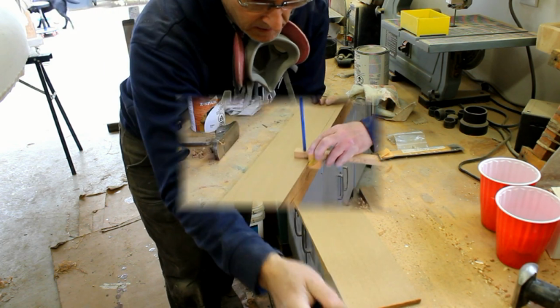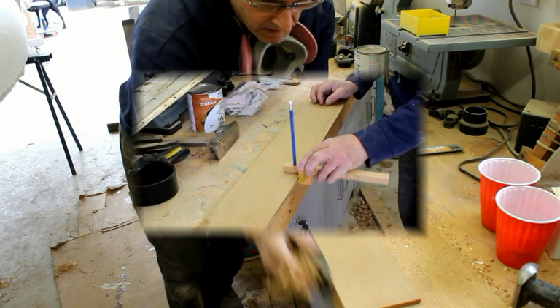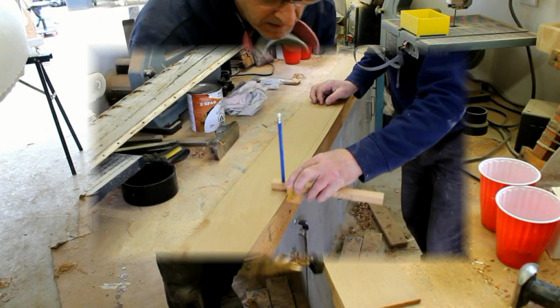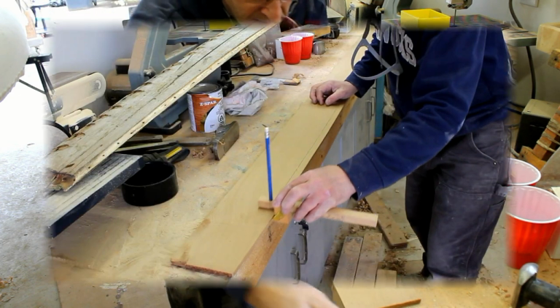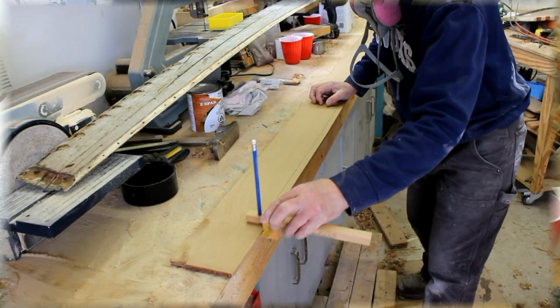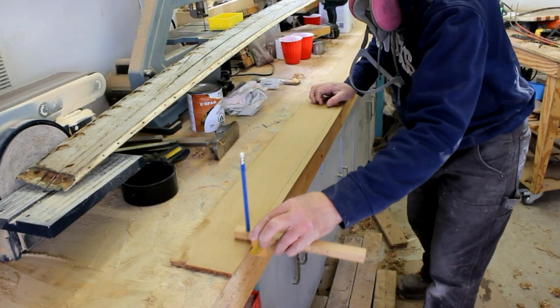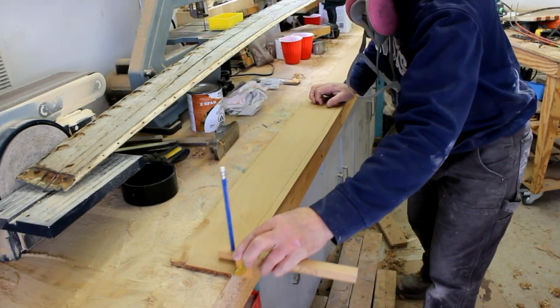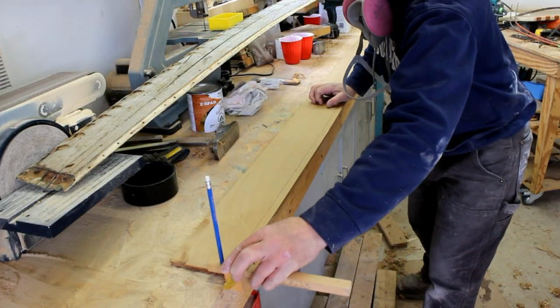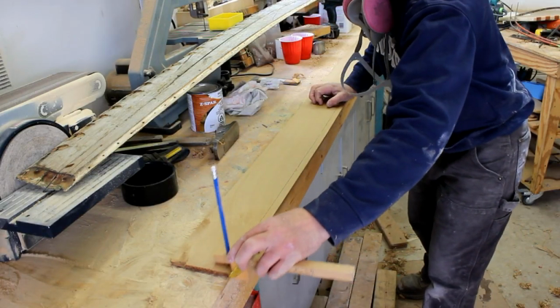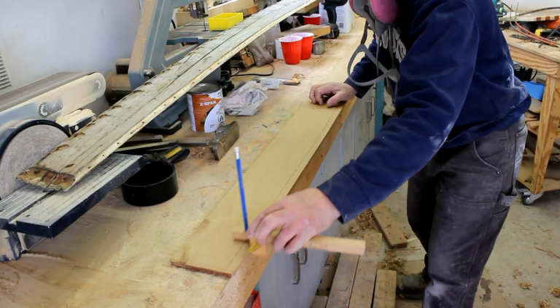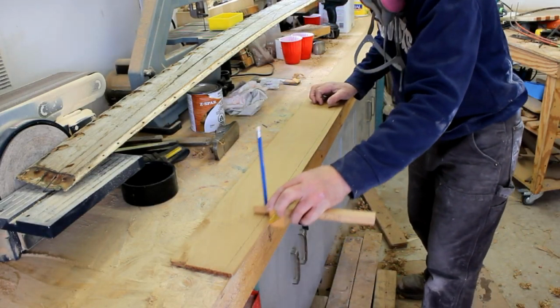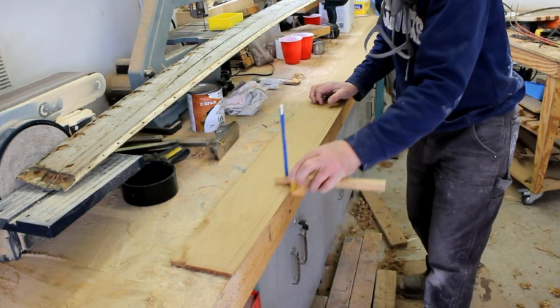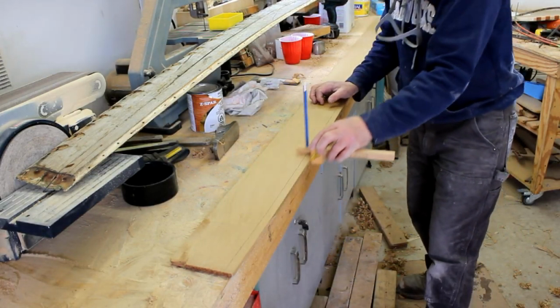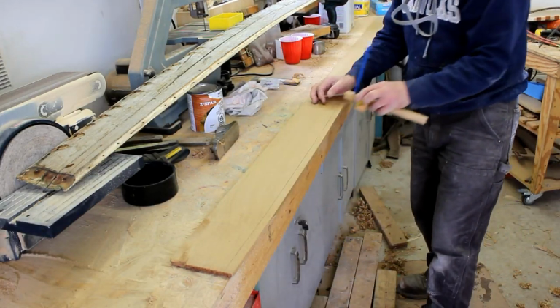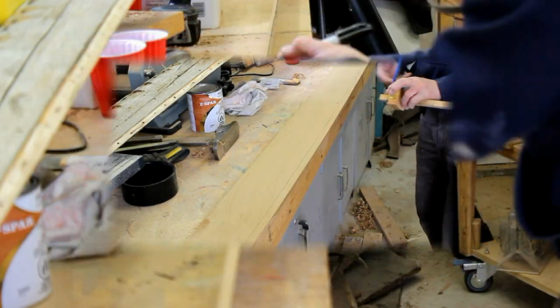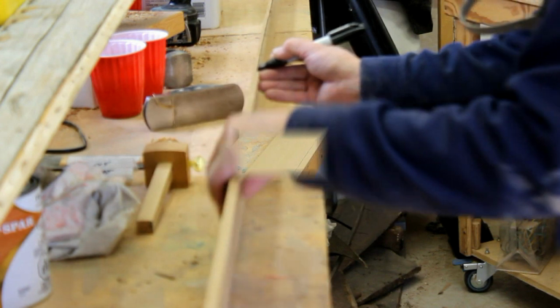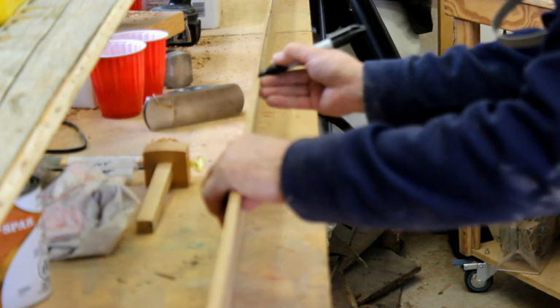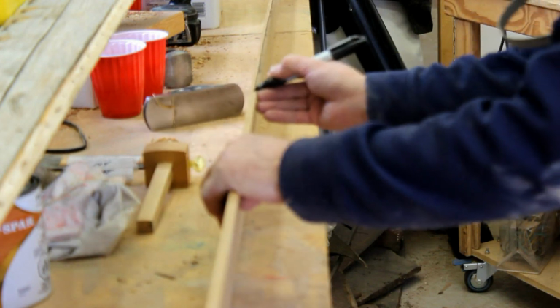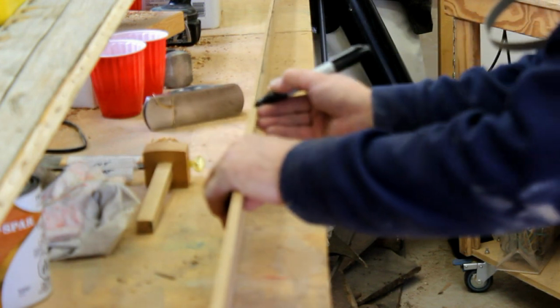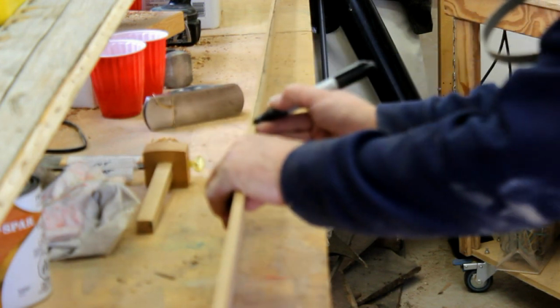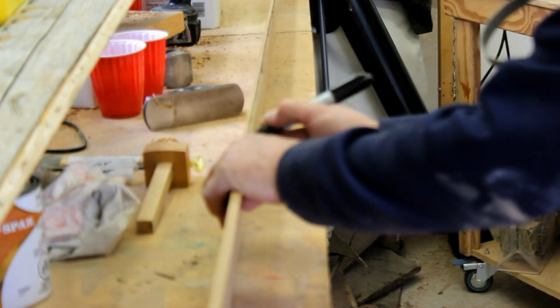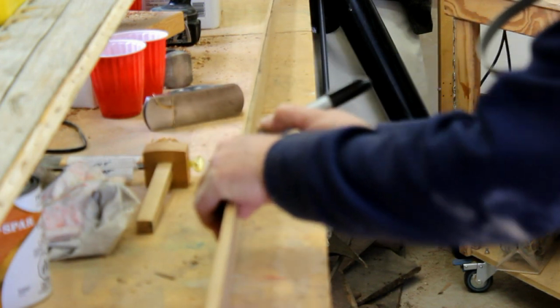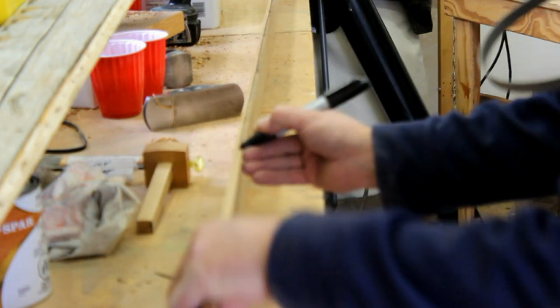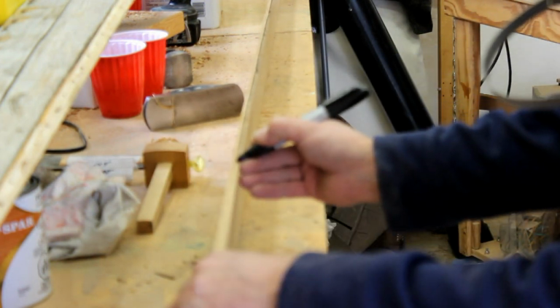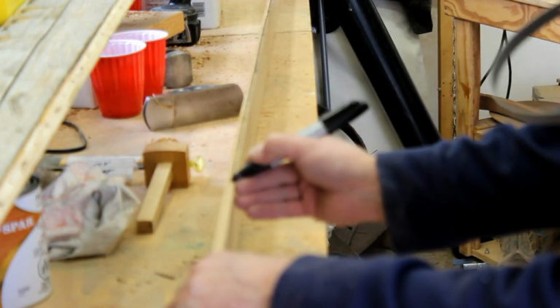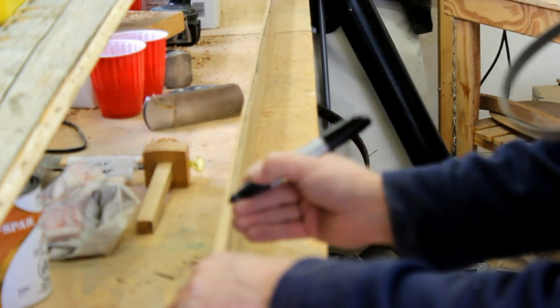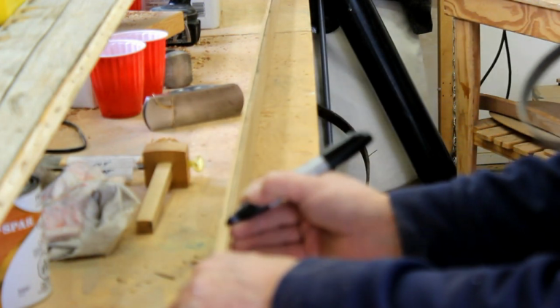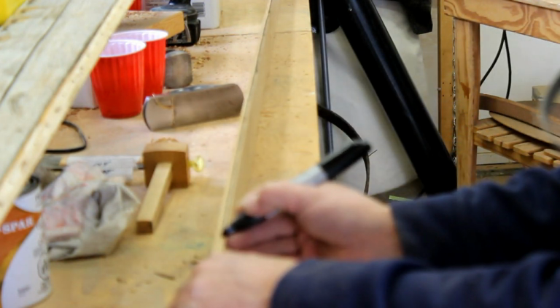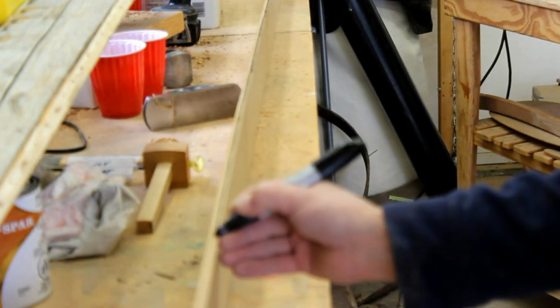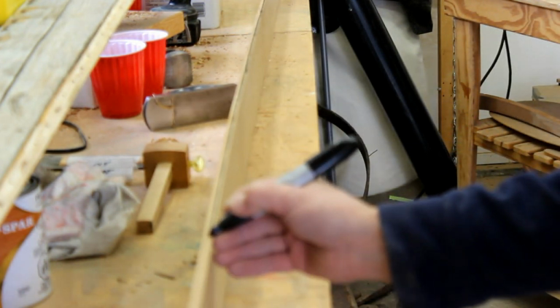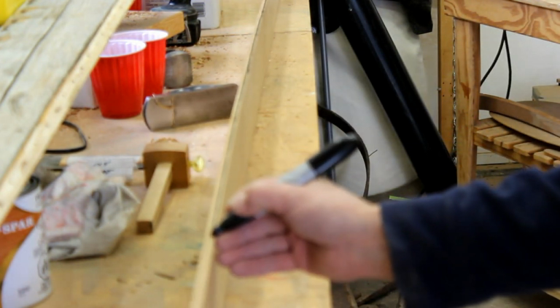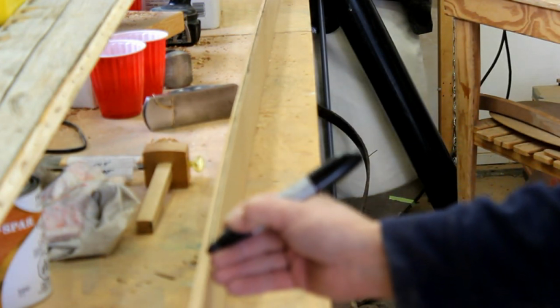With my marking gauge set to three-quarters of an inch, I can mark the bevel. It's nice to mark the edge with a black felt-tip mark just so that you don't over-bevel.